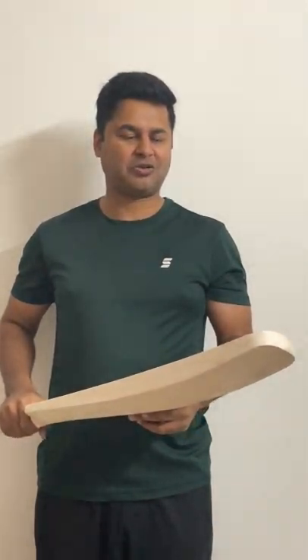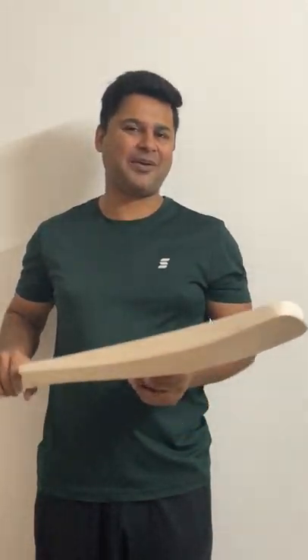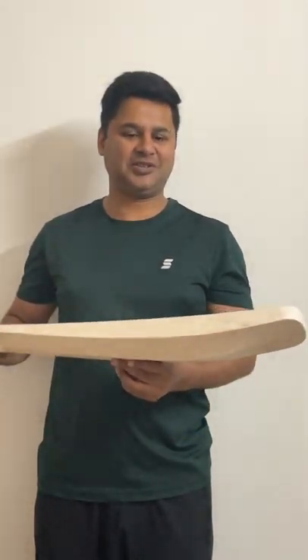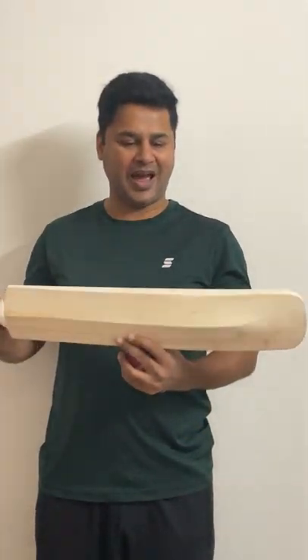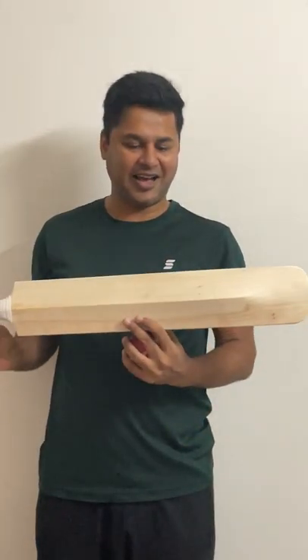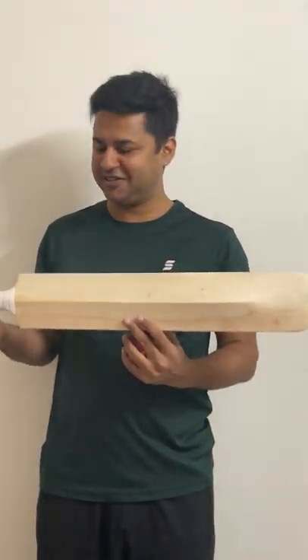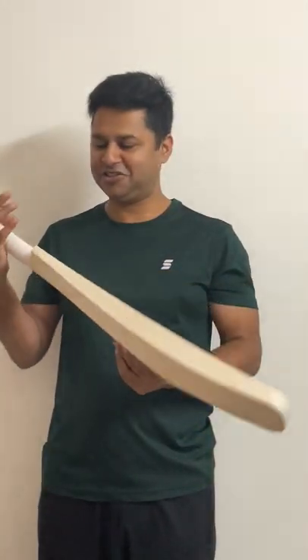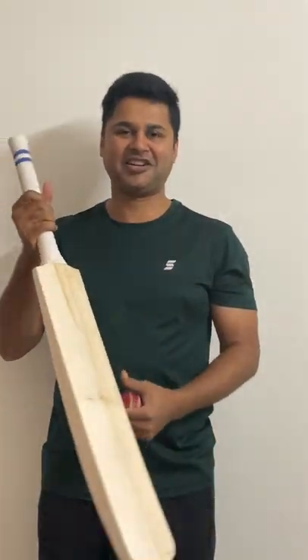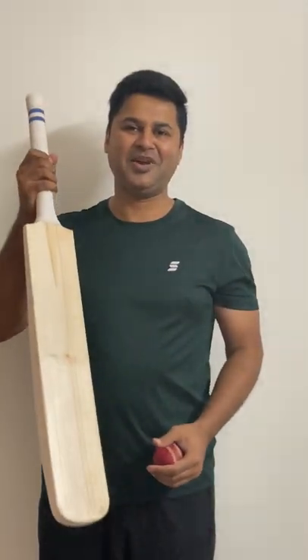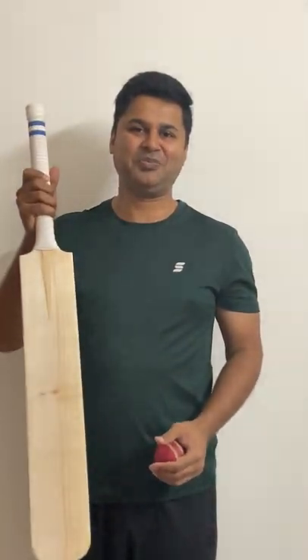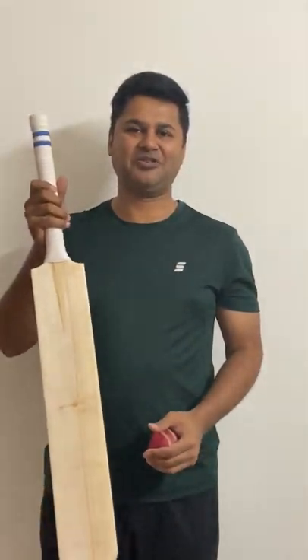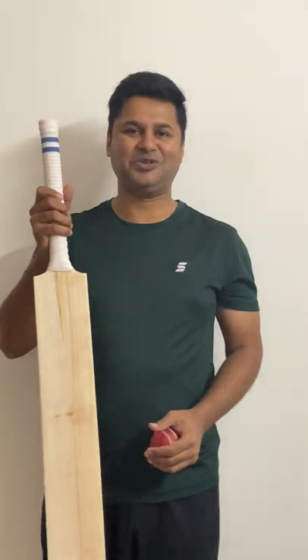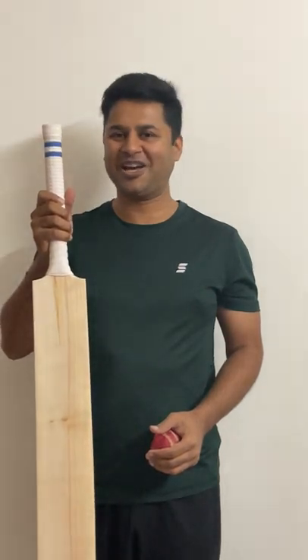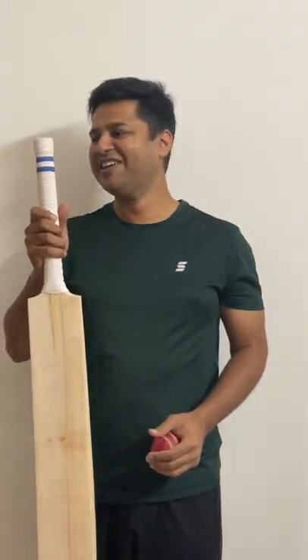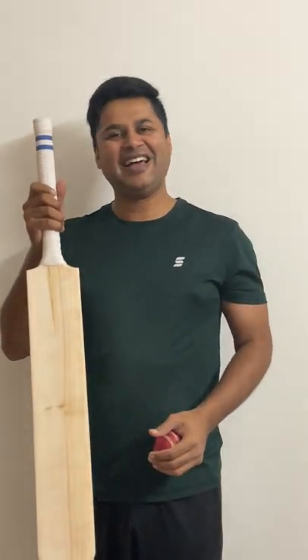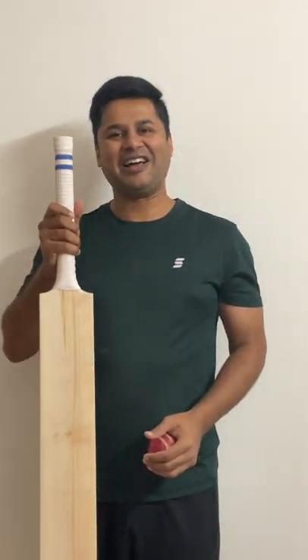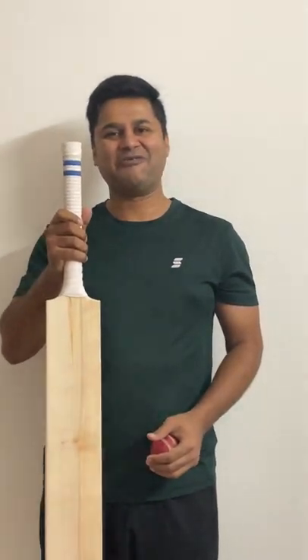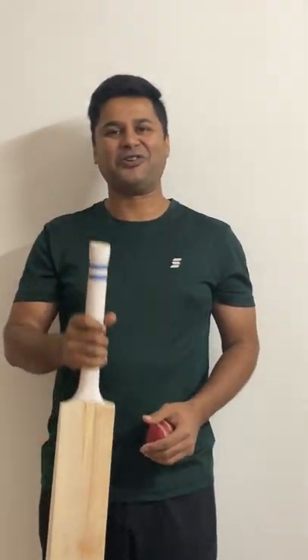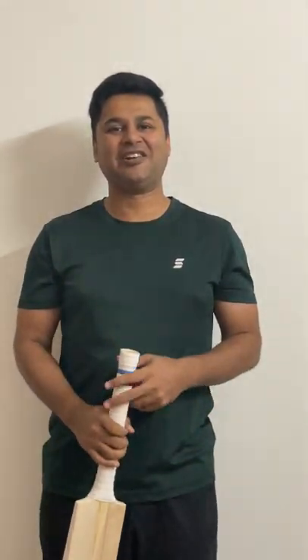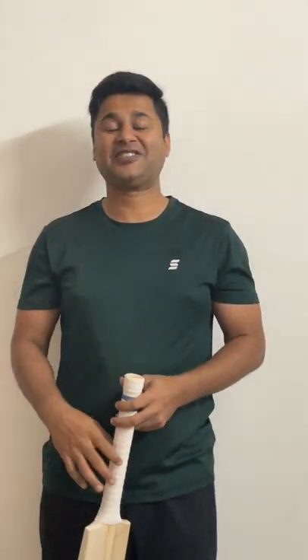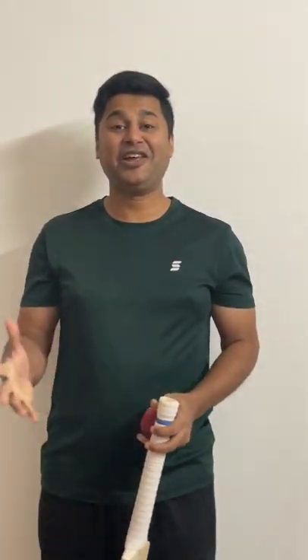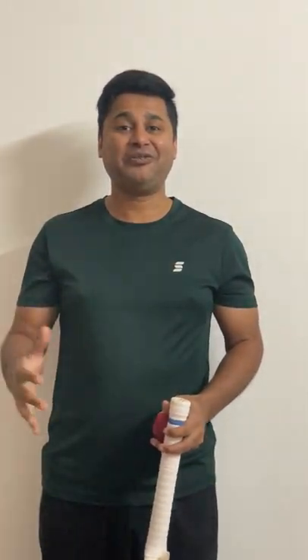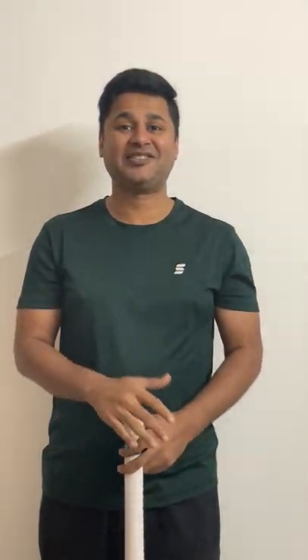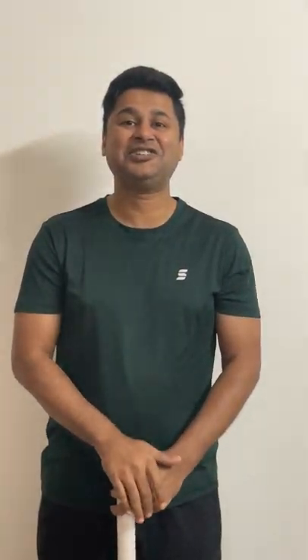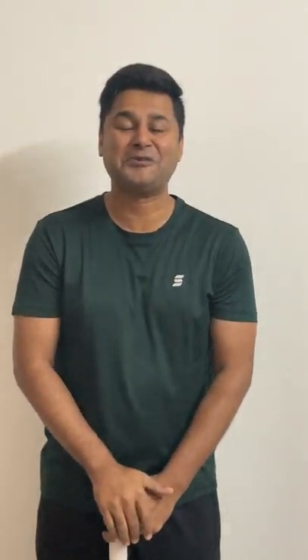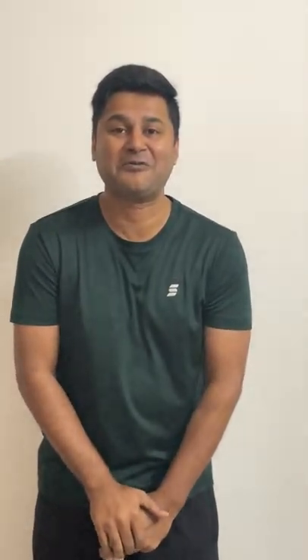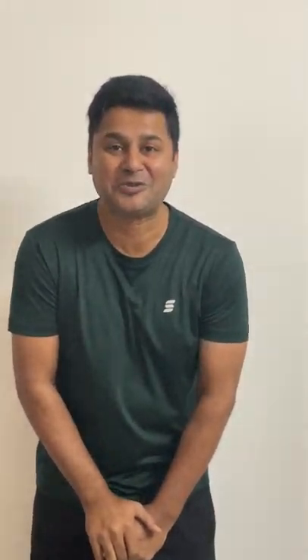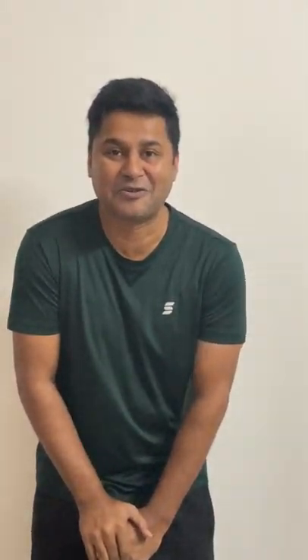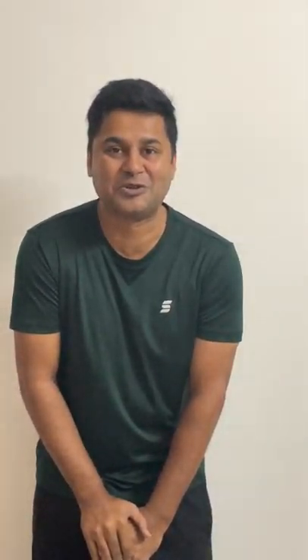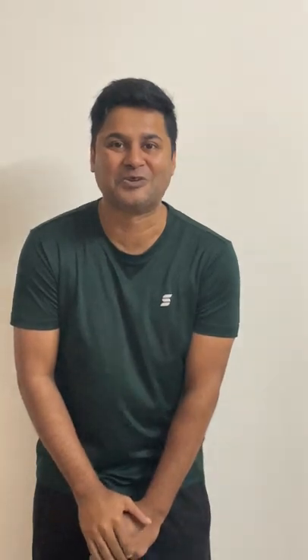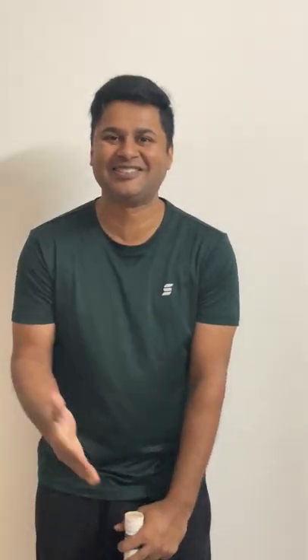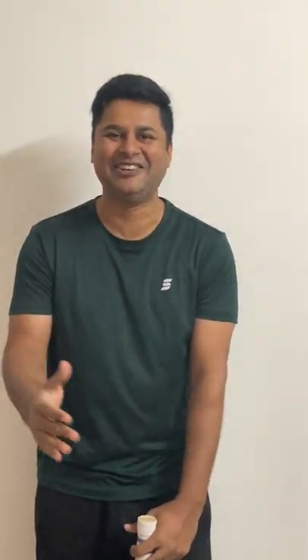So grab this bat, guys. This is just an amazing piece of bazooka. Grab one for yourself. Signing off is Shyam Sharma from Stratton Court Sports. See you.